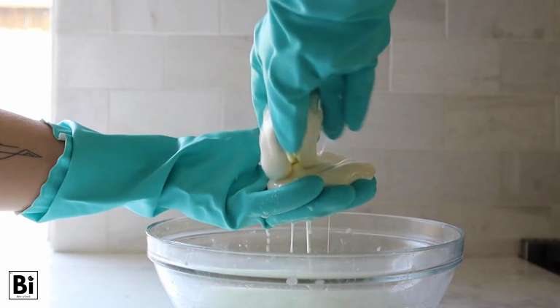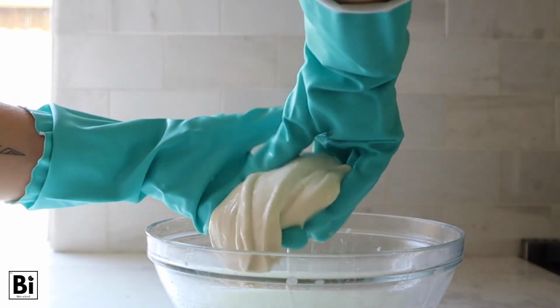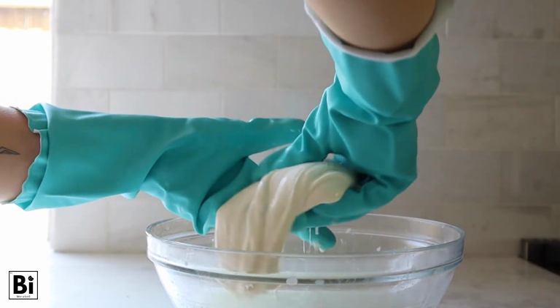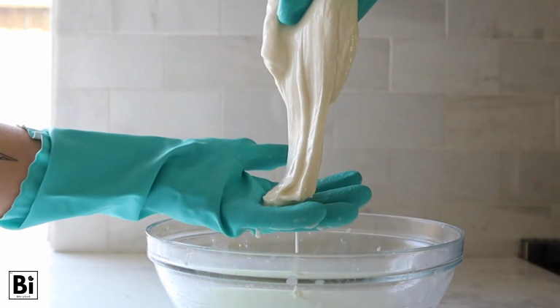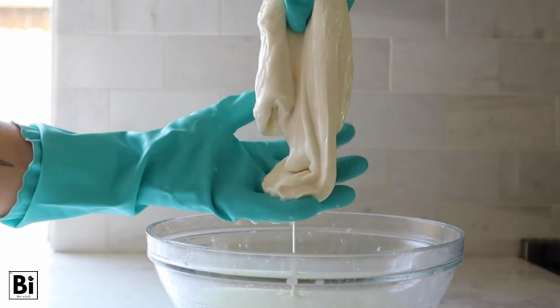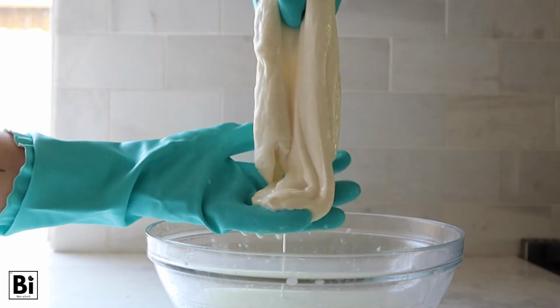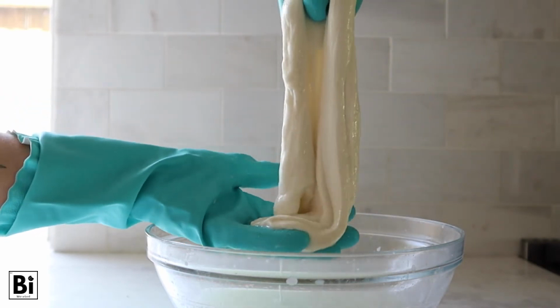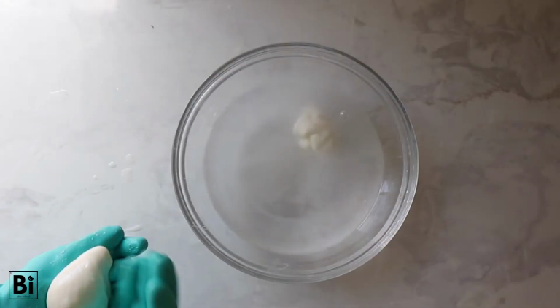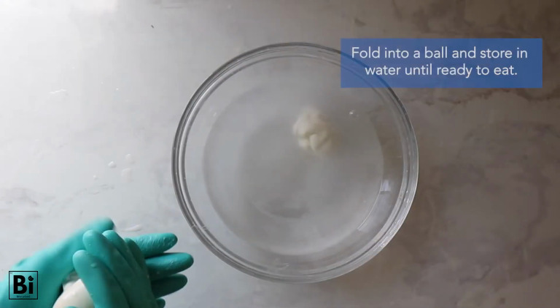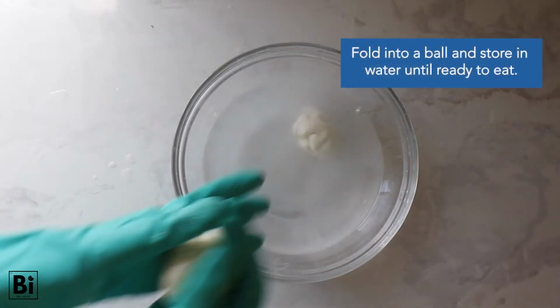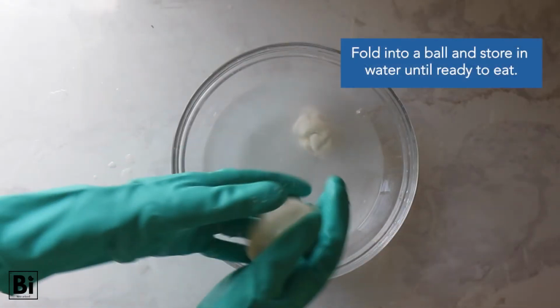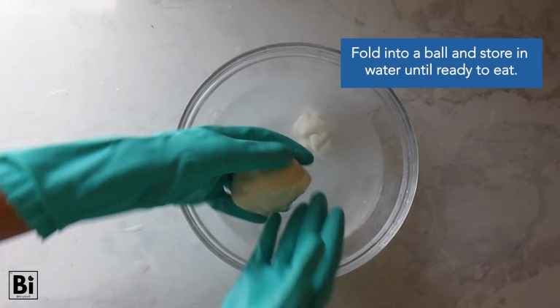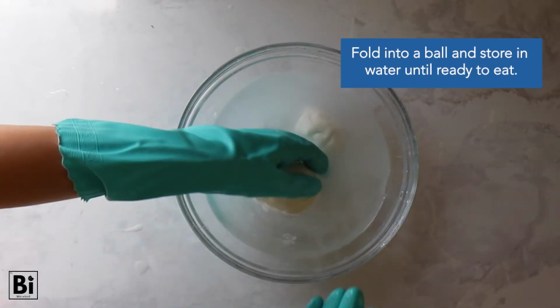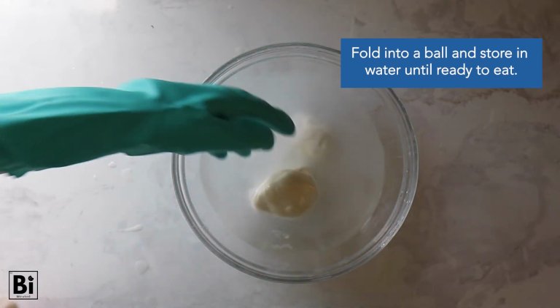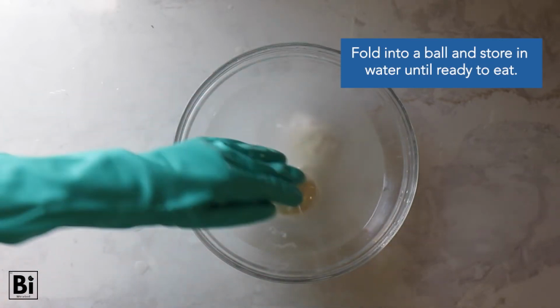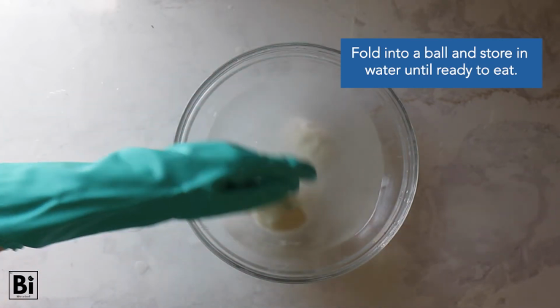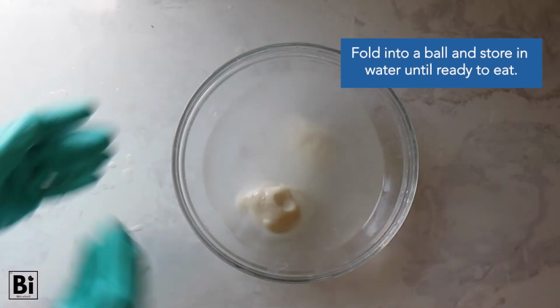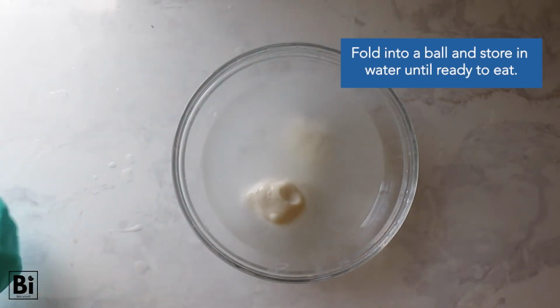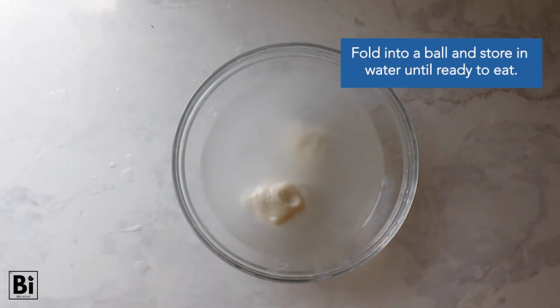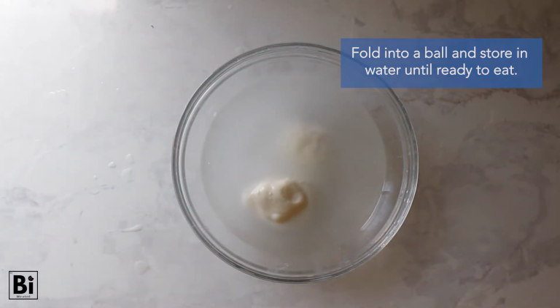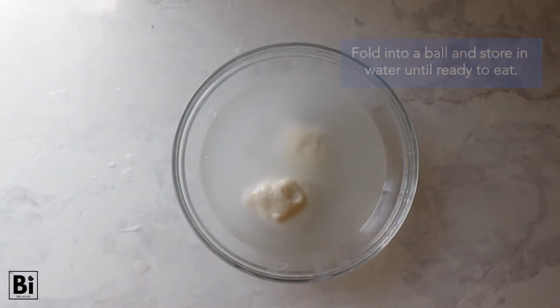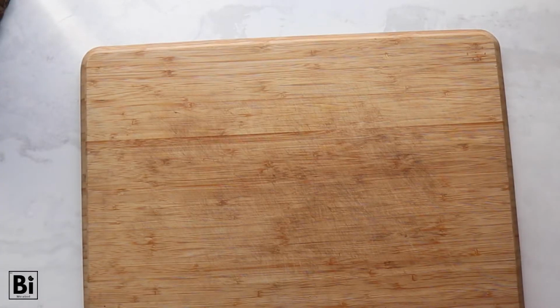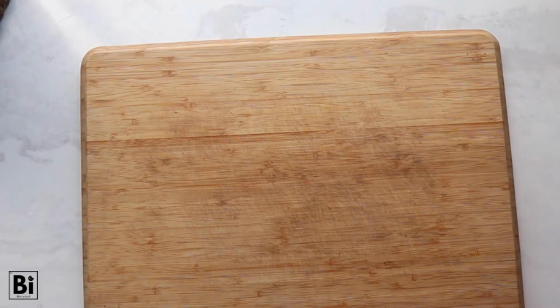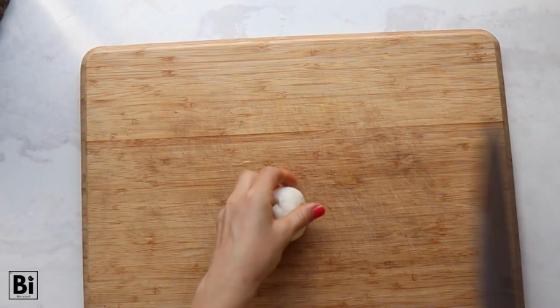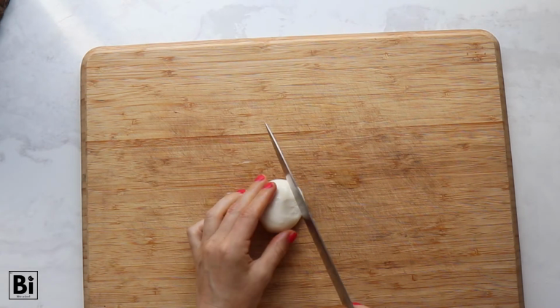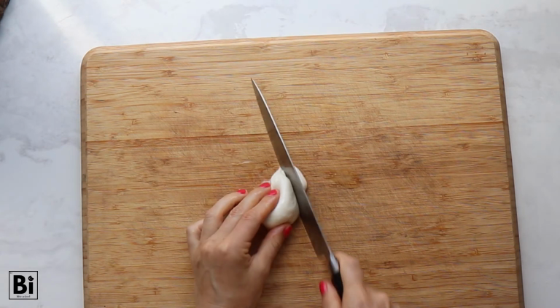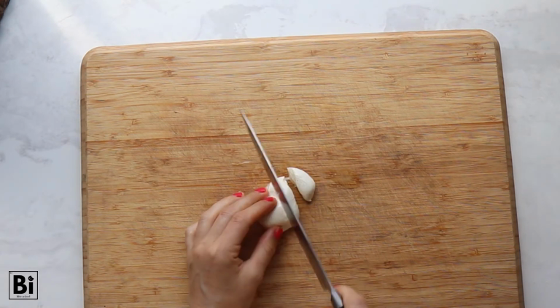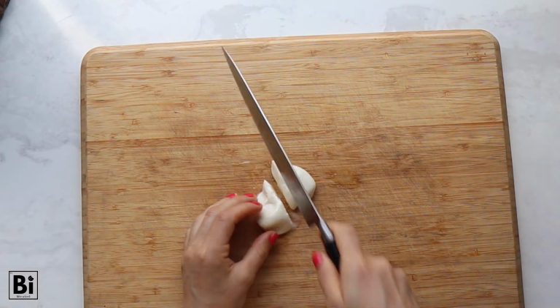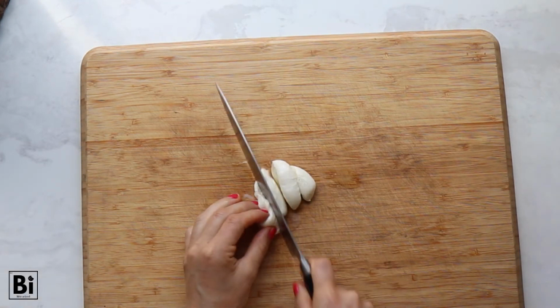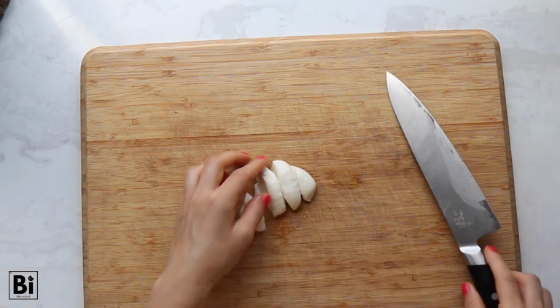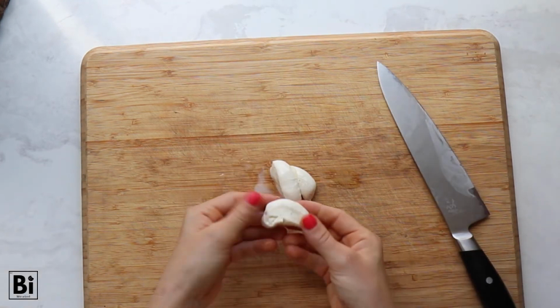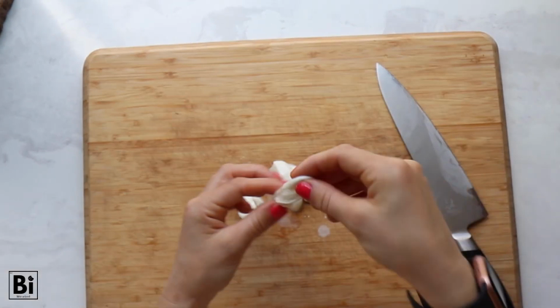It's definitely the coolest part of this. Store the mozzarella in water until you're ready to eat. We recommend having this within the first day or two for maximum freshness, and any way you decide to eat it, it's going to be delicious.